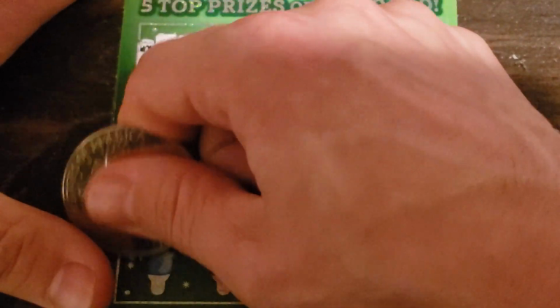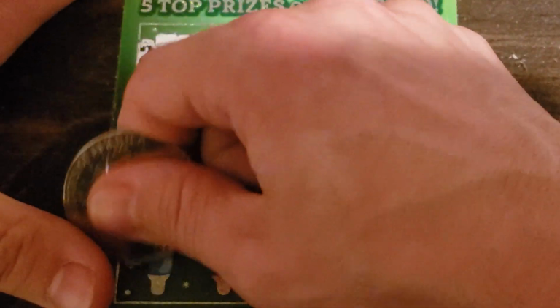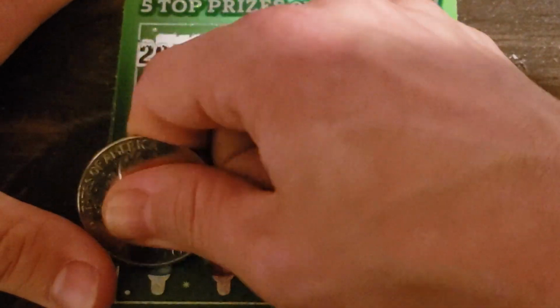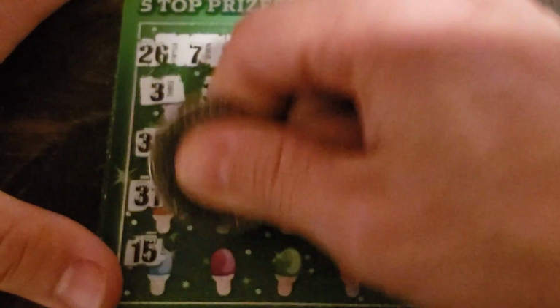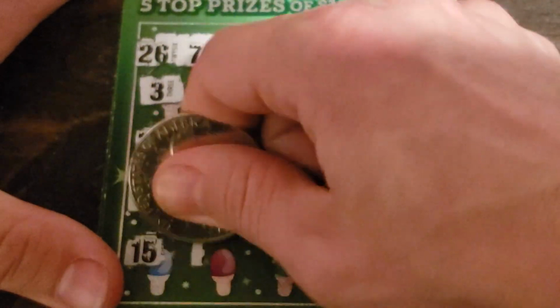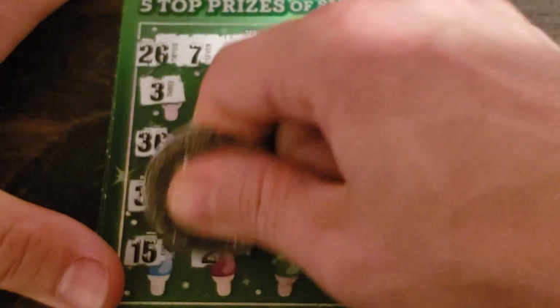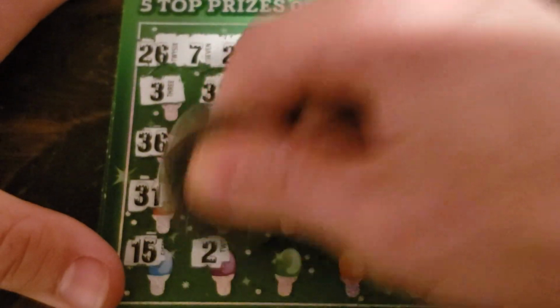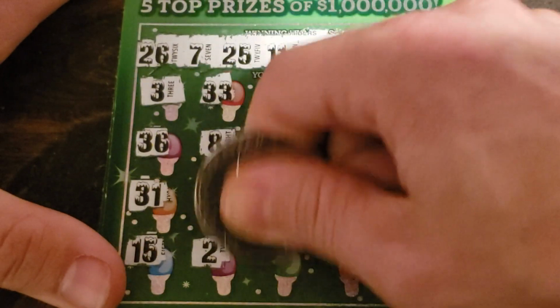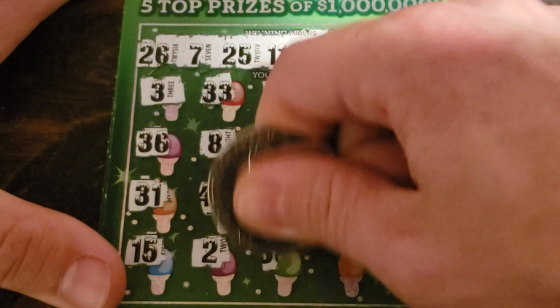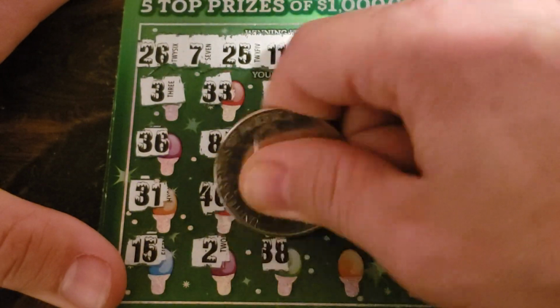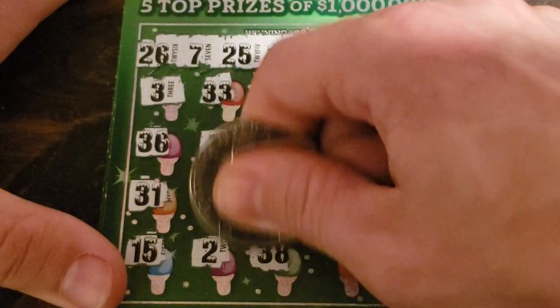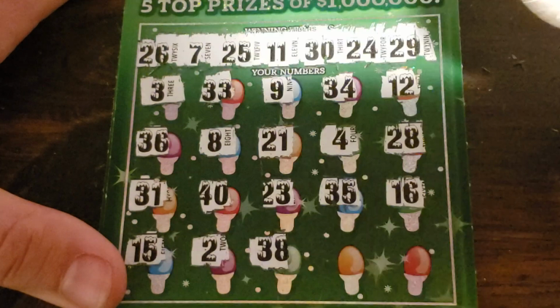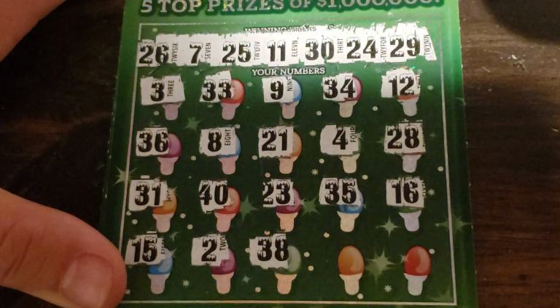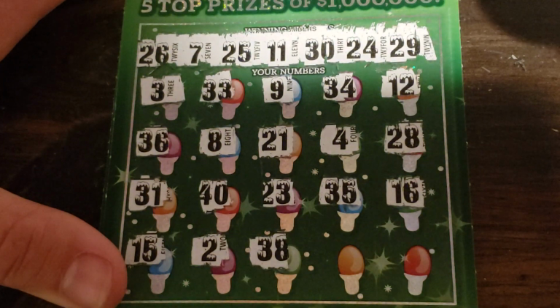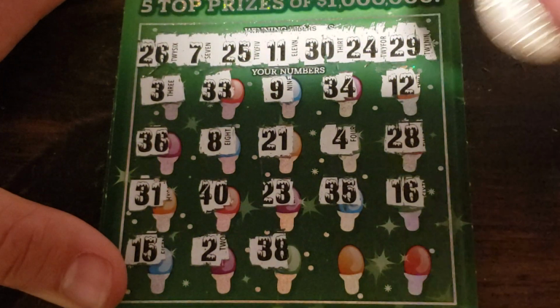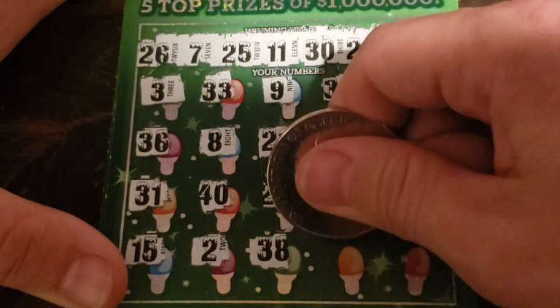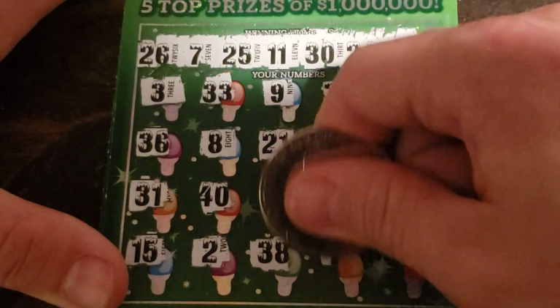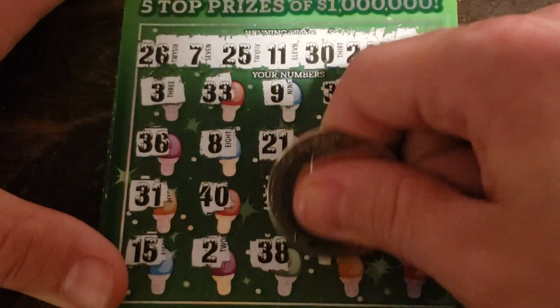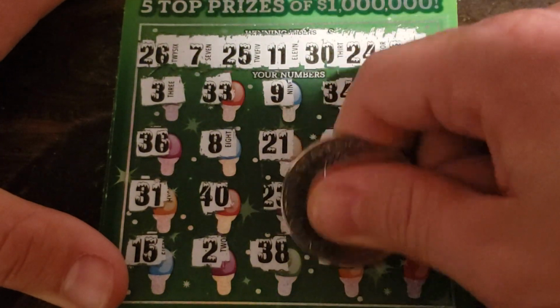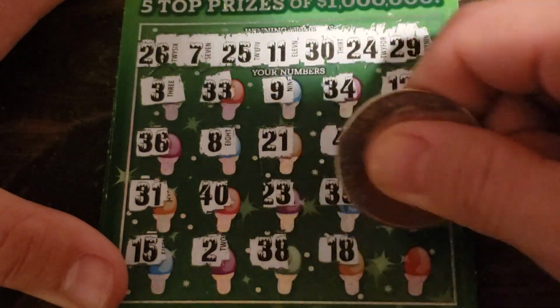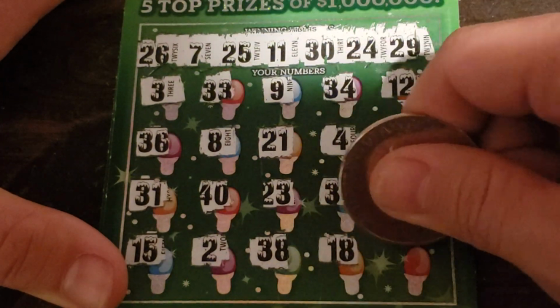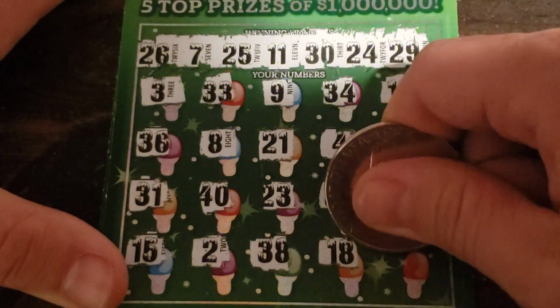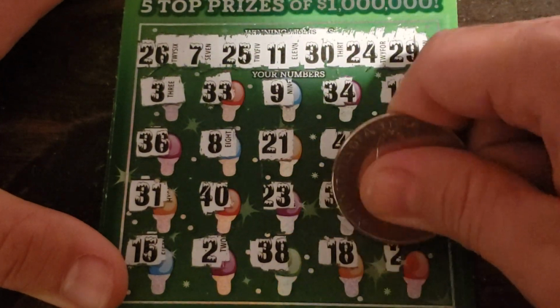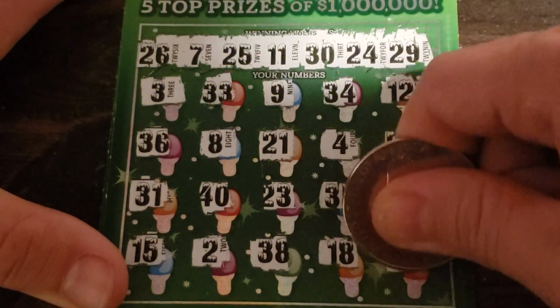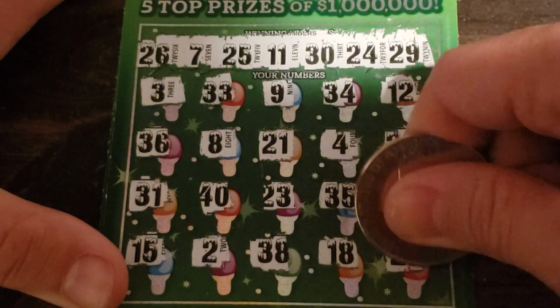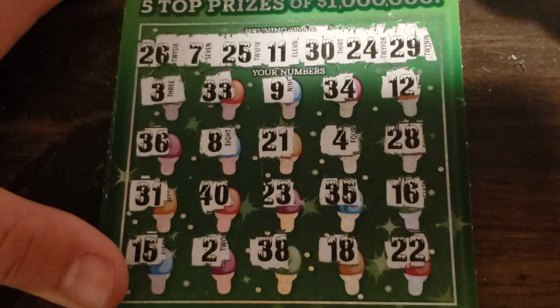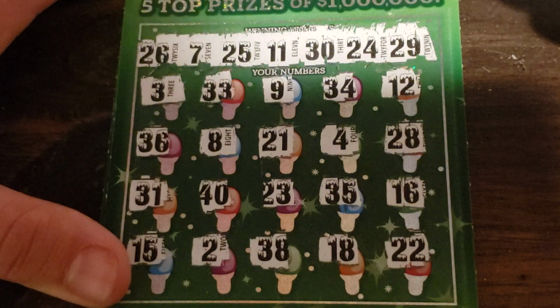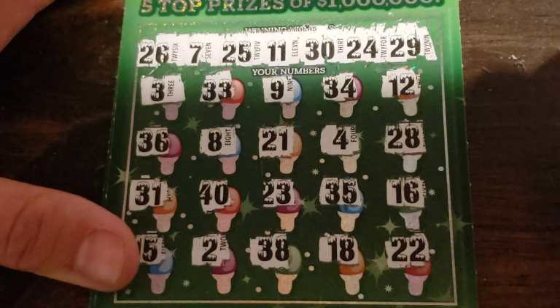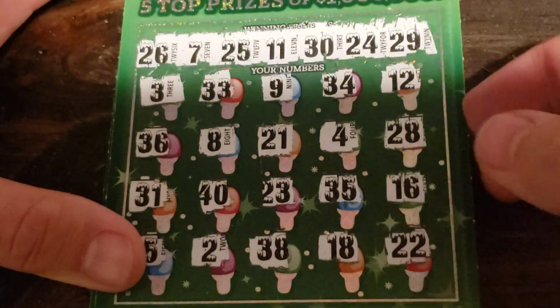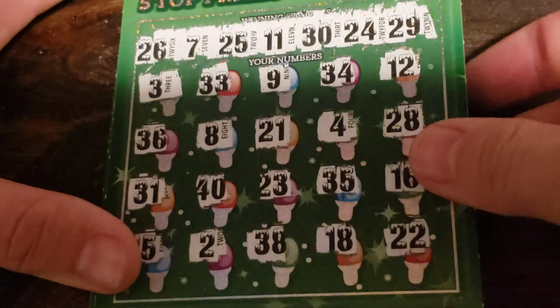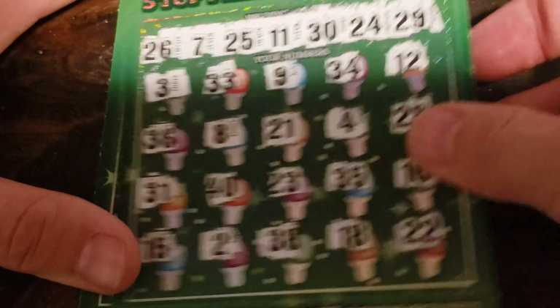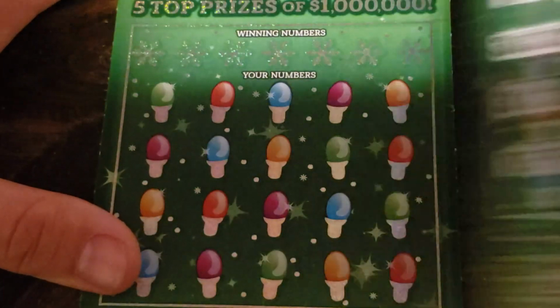So far nothing. 15, 2, and 38, 18. And the last spot, we've got a 22 for a loser.